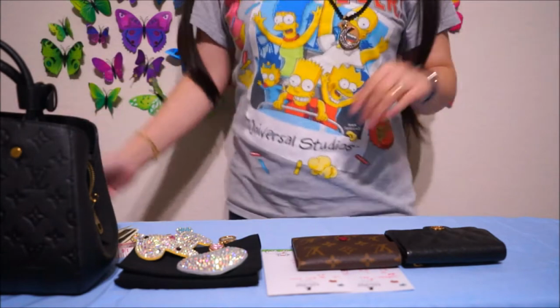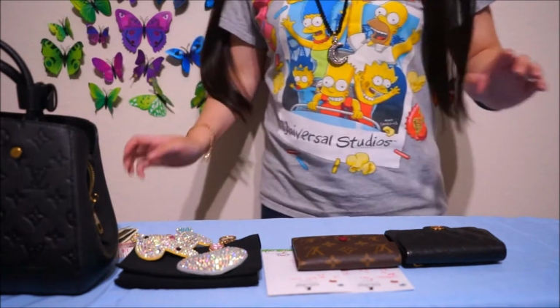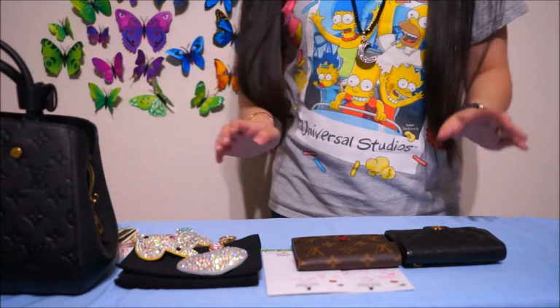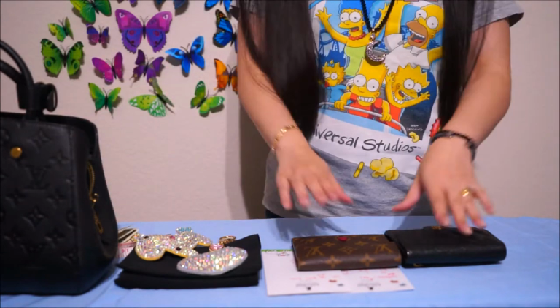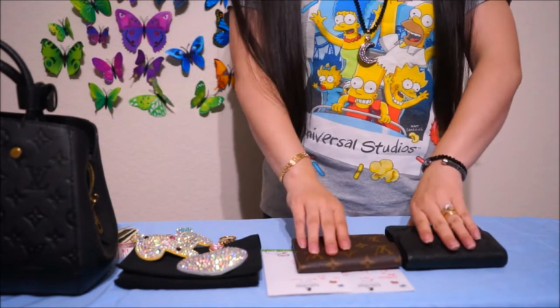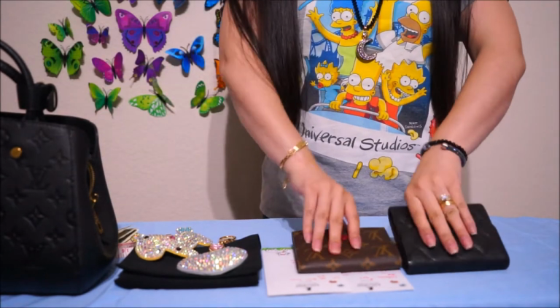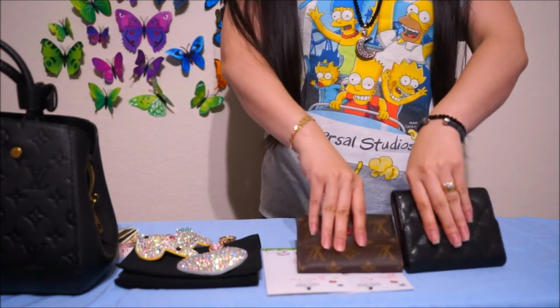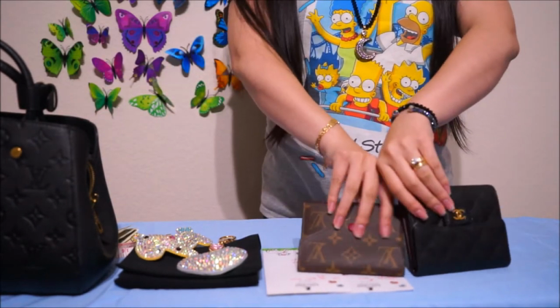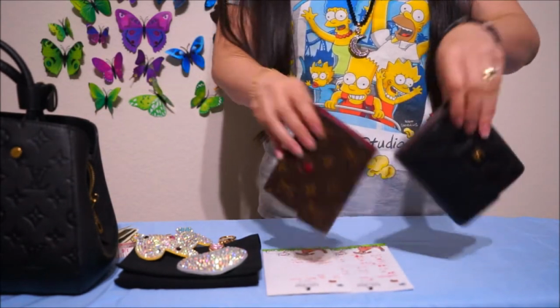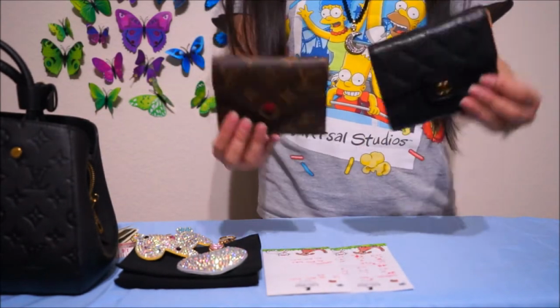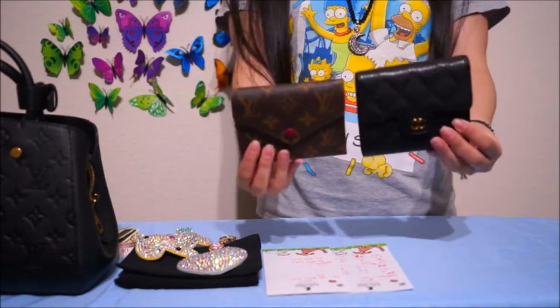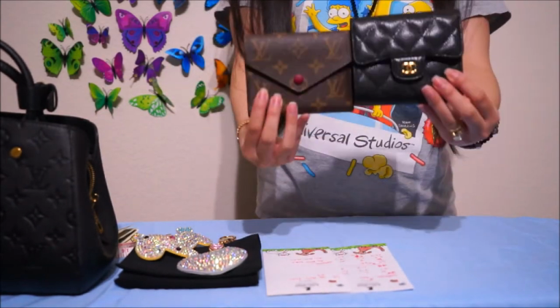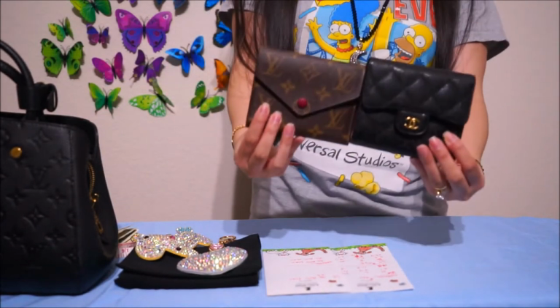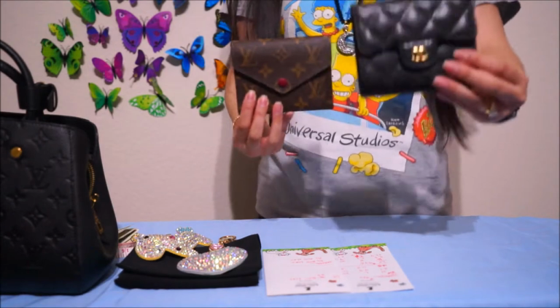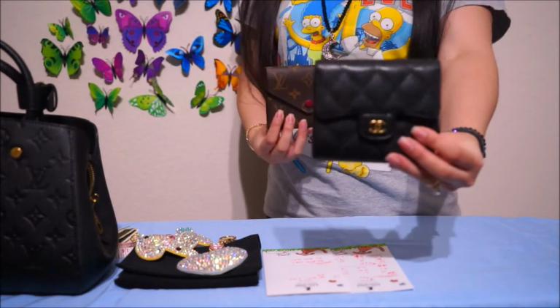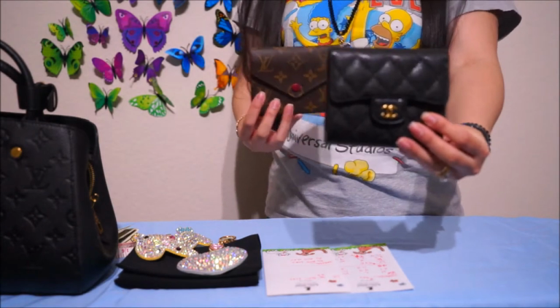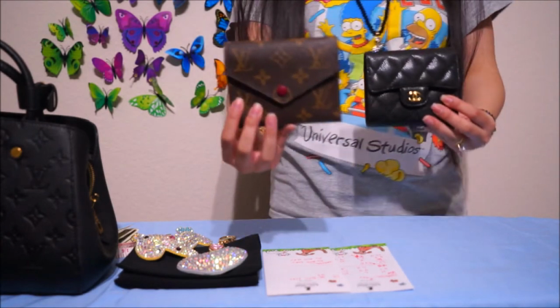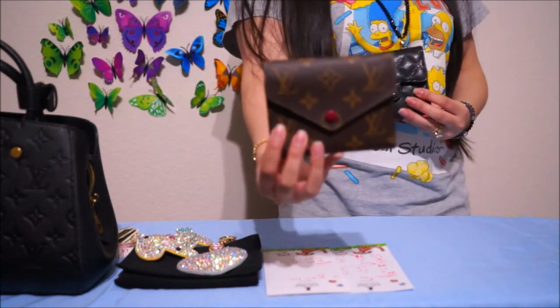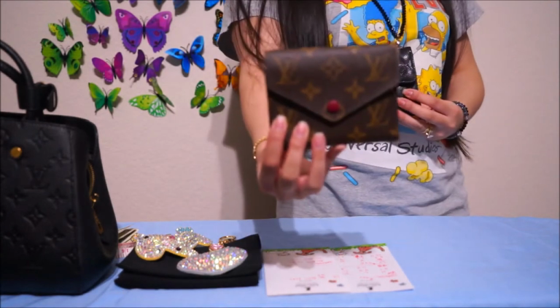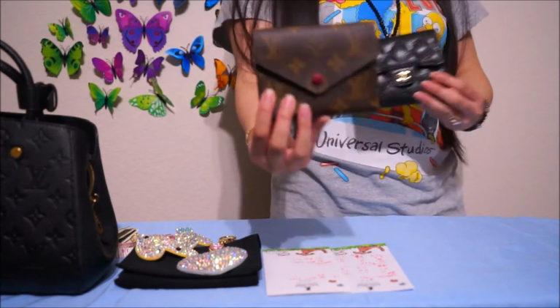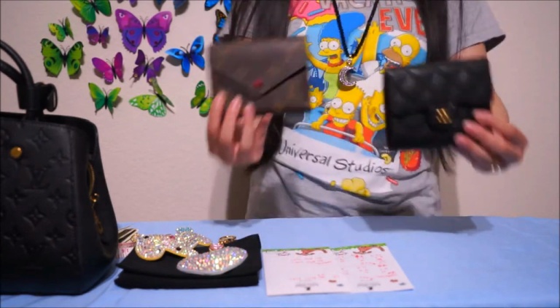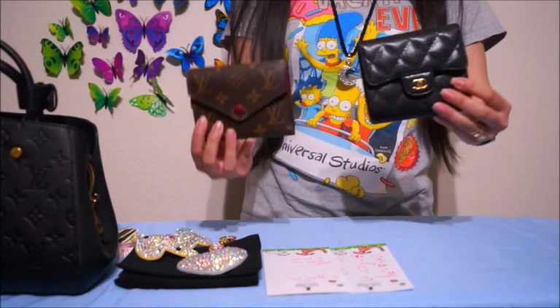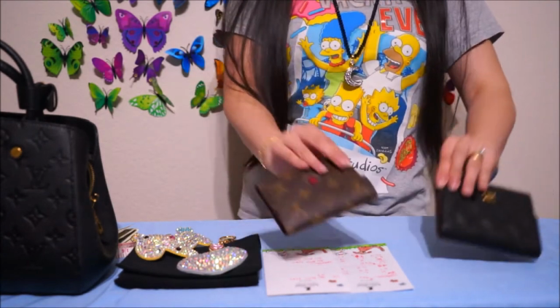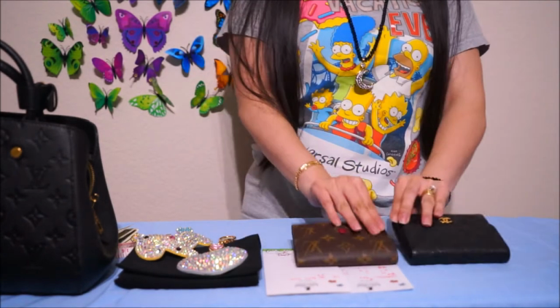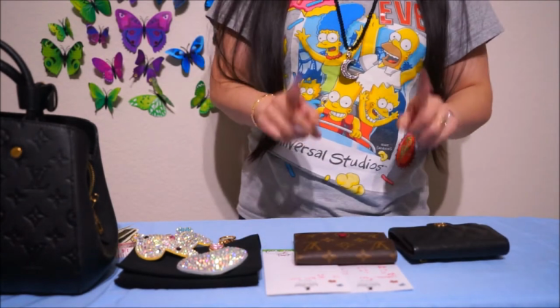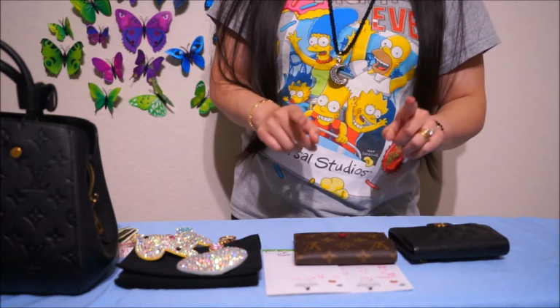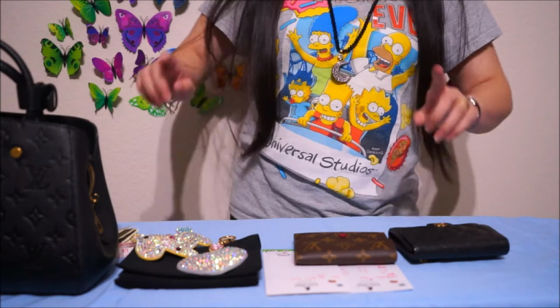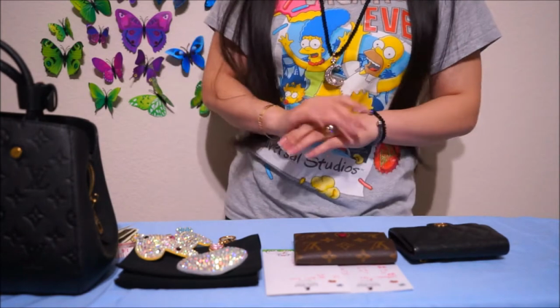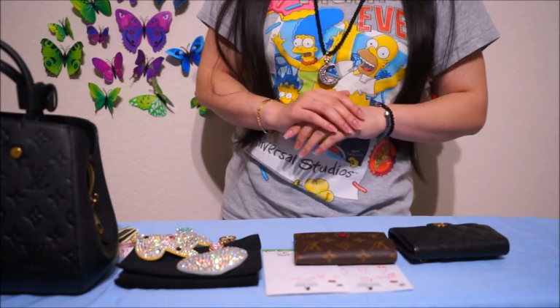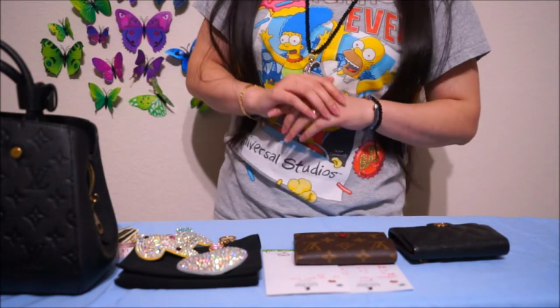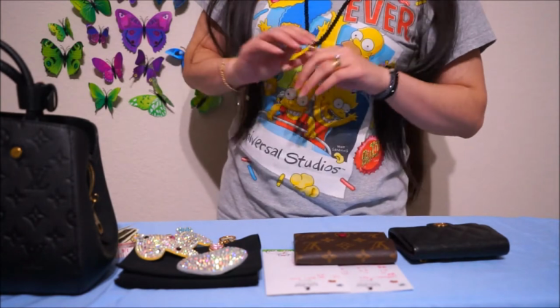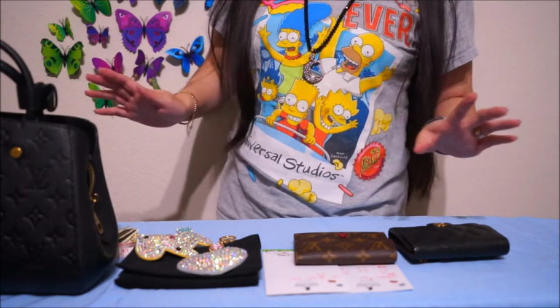So I want to do a quick comparison of these two wallets by Chanel and Louis Vuitton. But before I get into that, I just want to make a quick announcement.